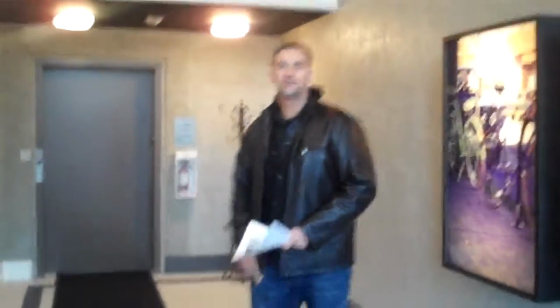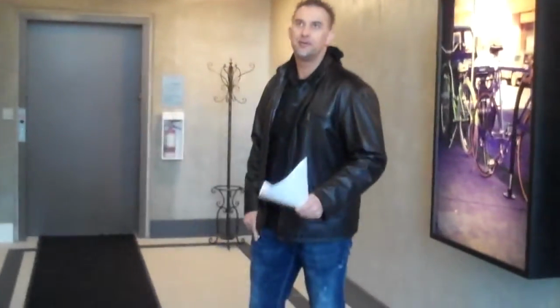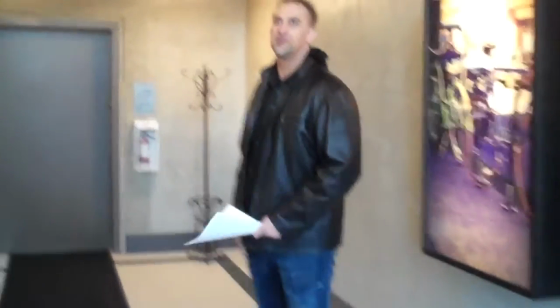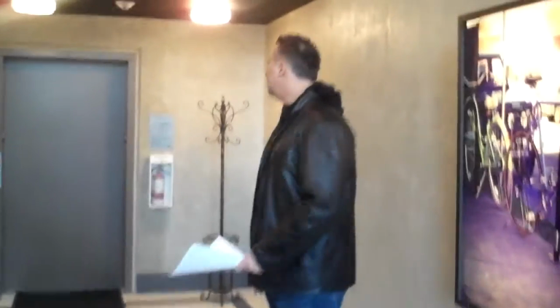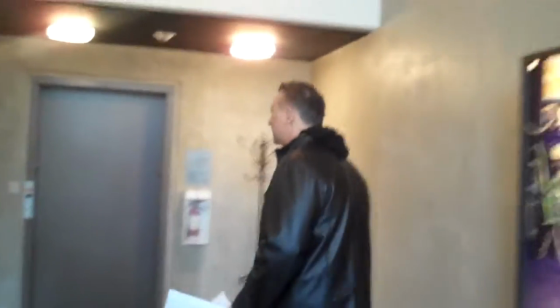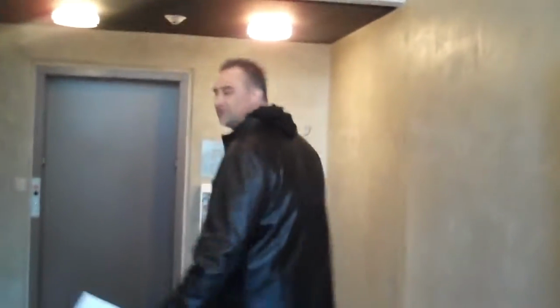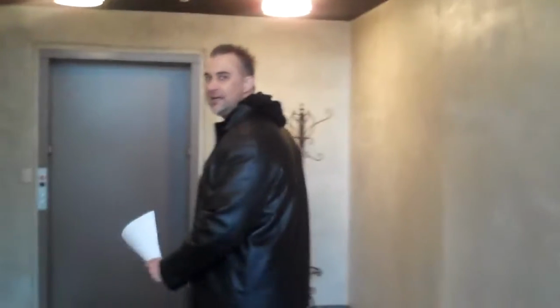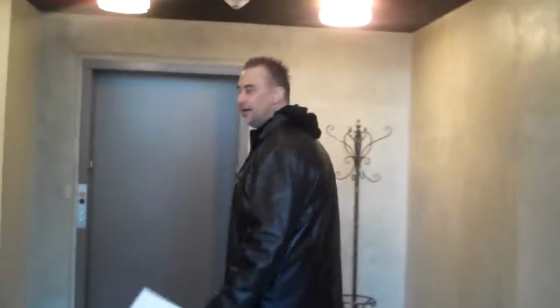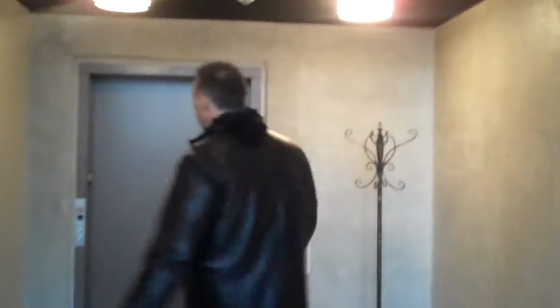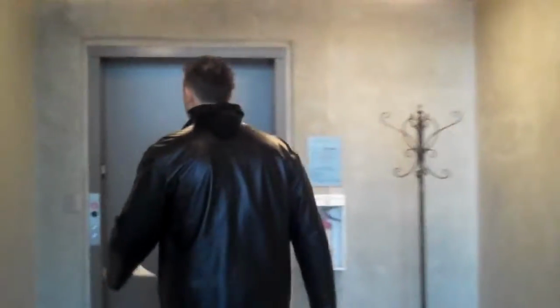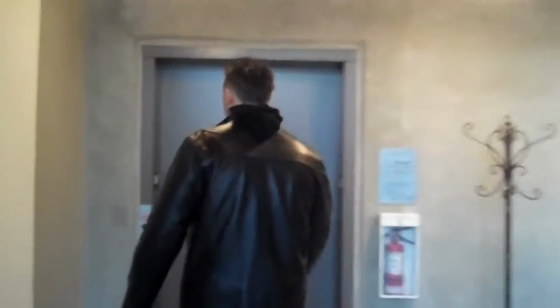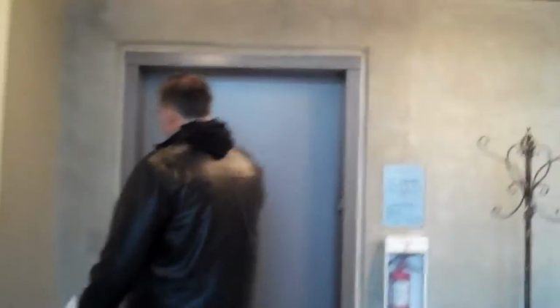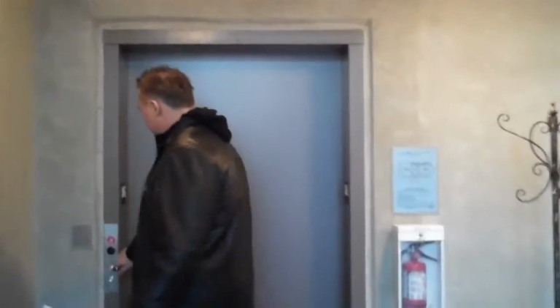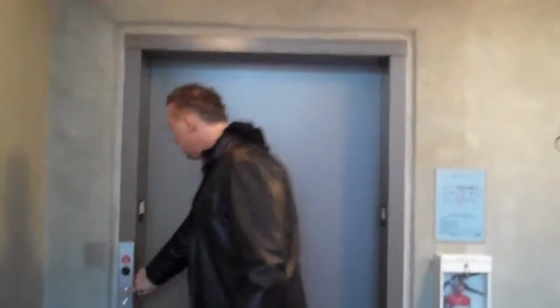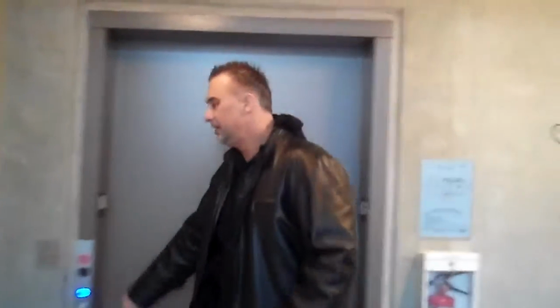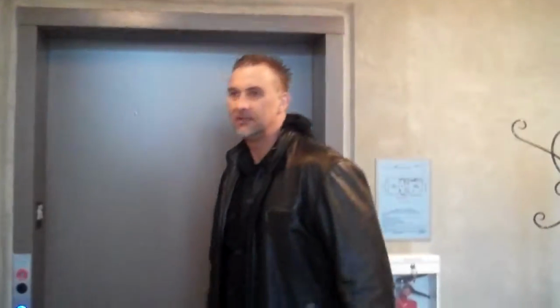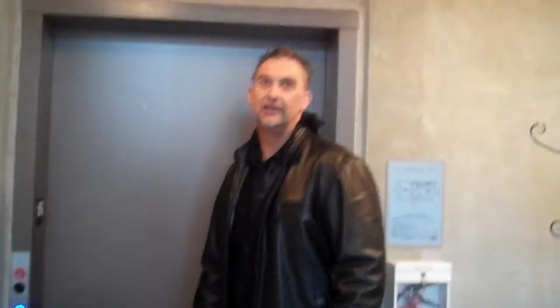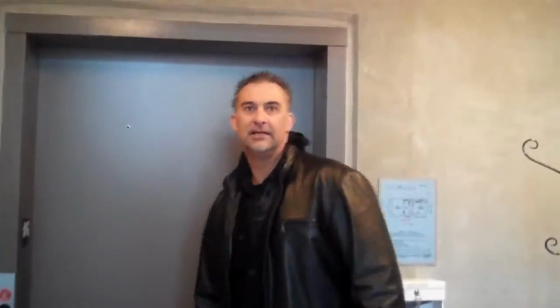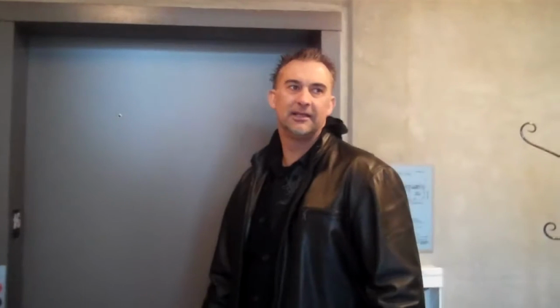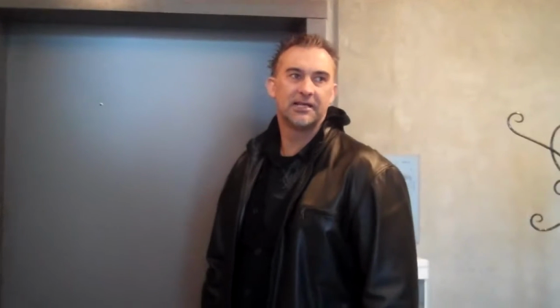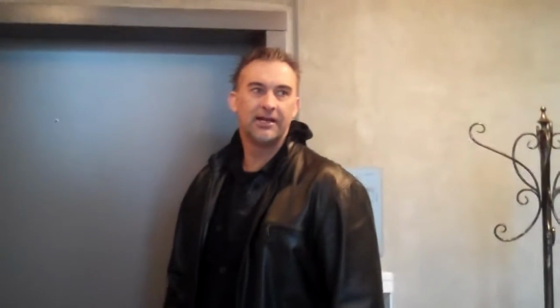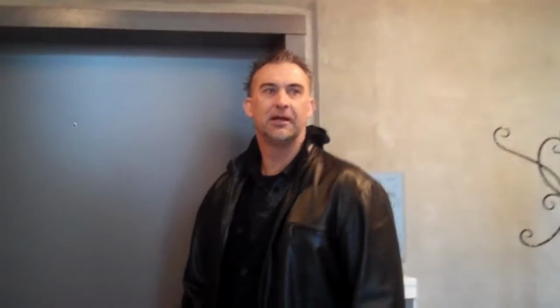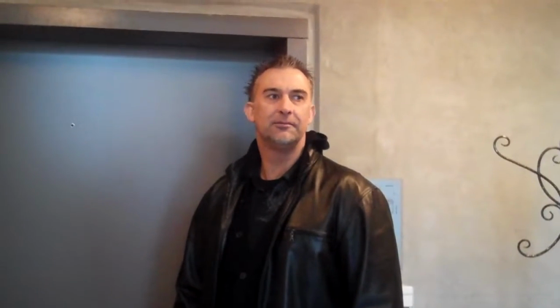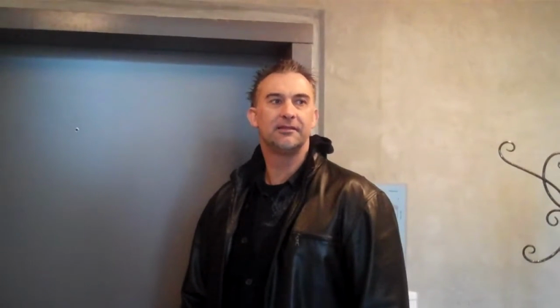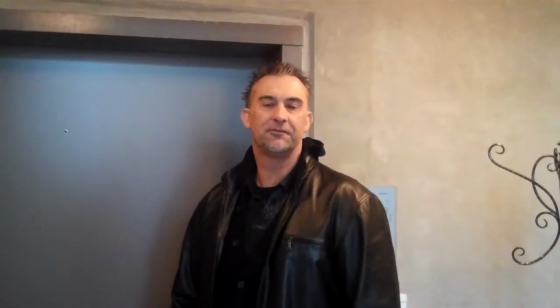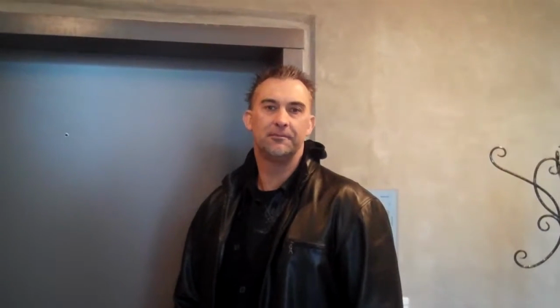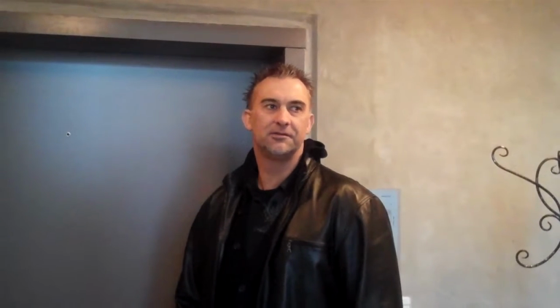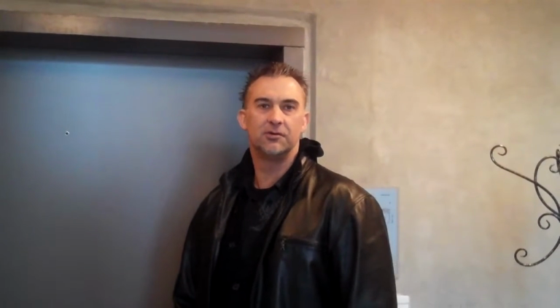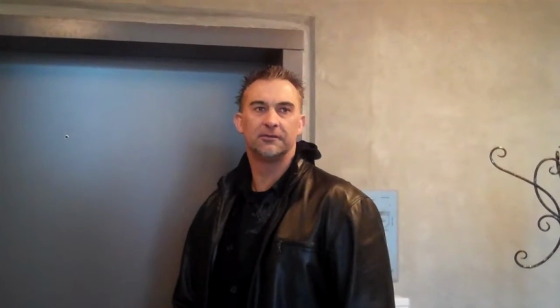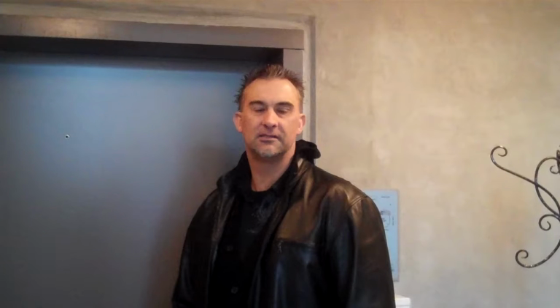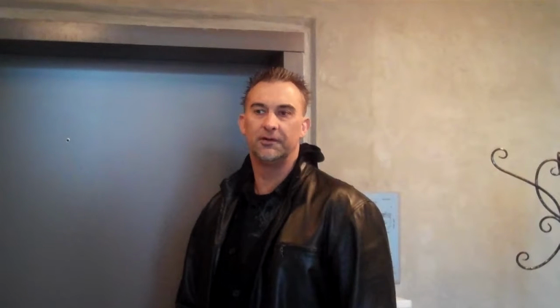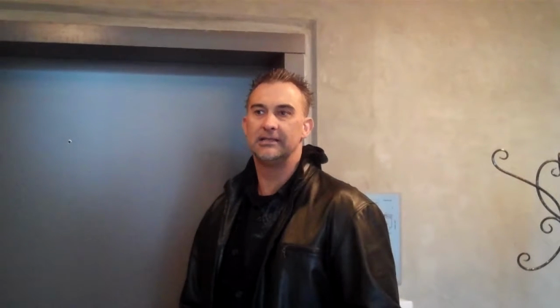For first time buyers, pricing starts at $289K for a studio unit. It's a great up and coming neighborhood for a first time buyer to enjoy, with lots of stuff going on in this area.